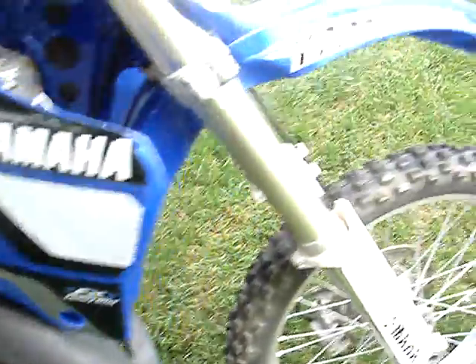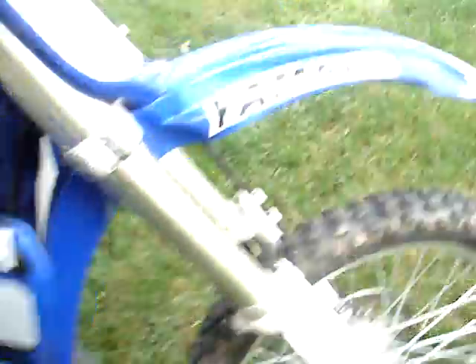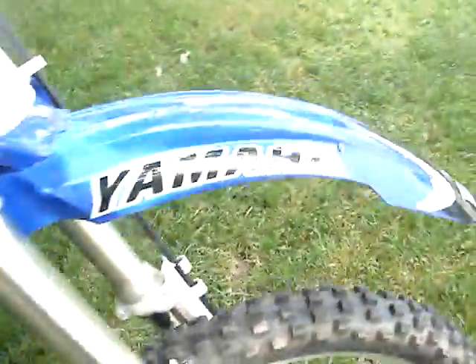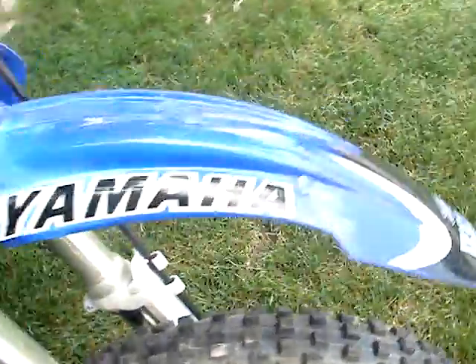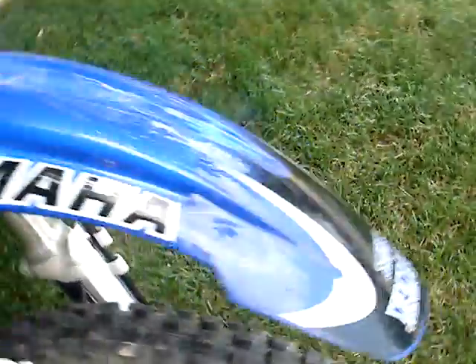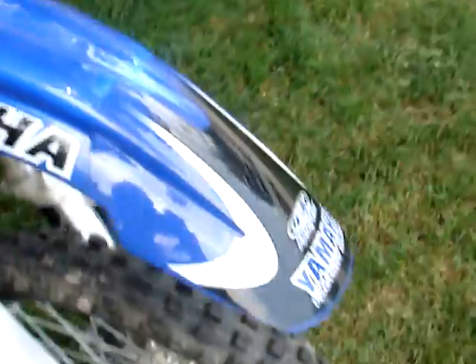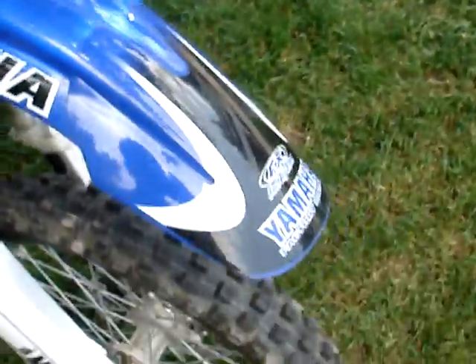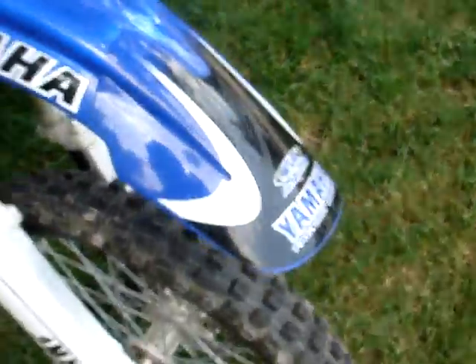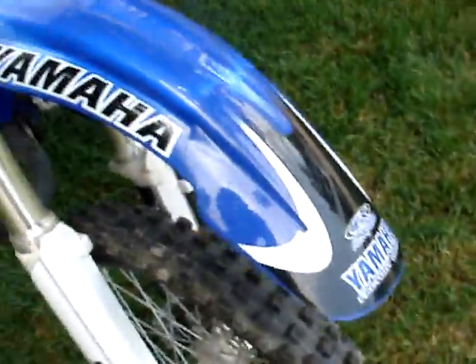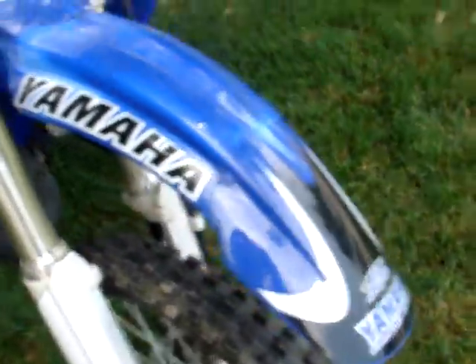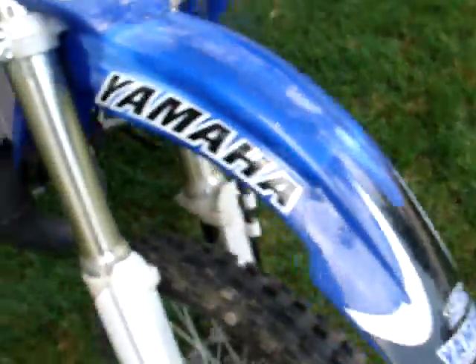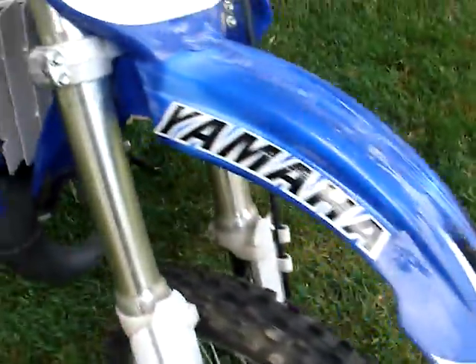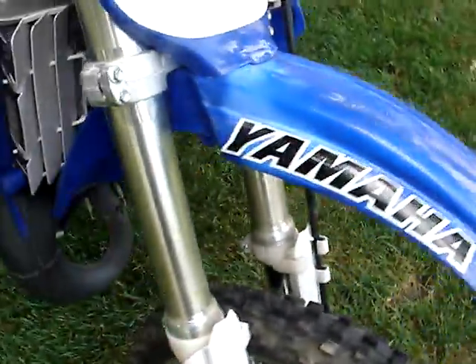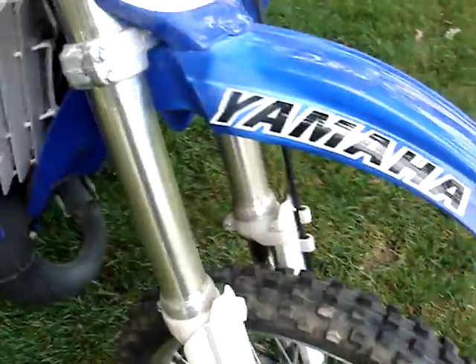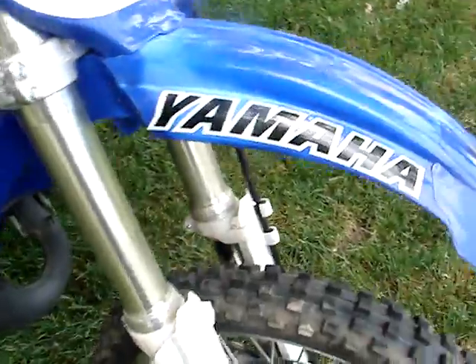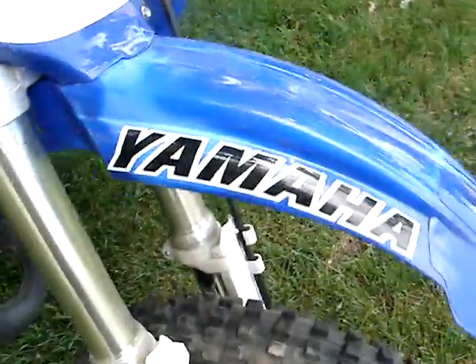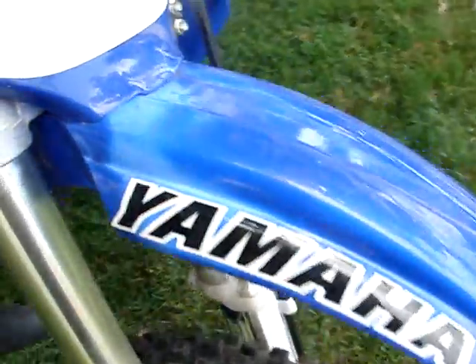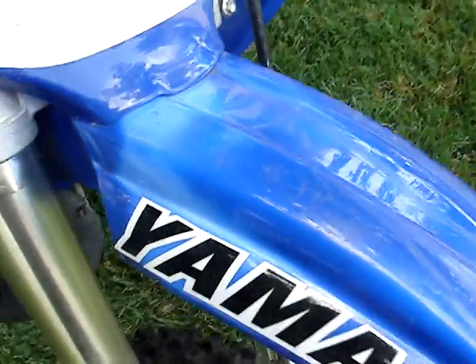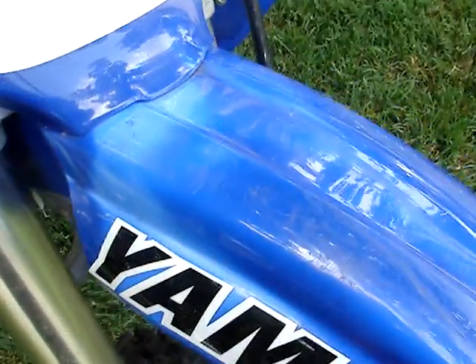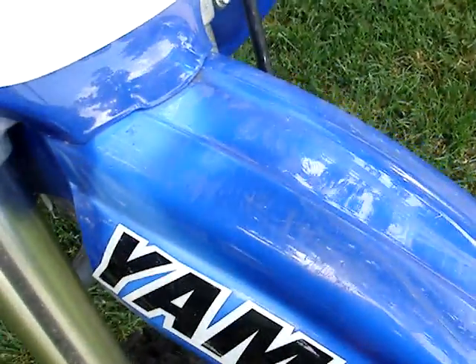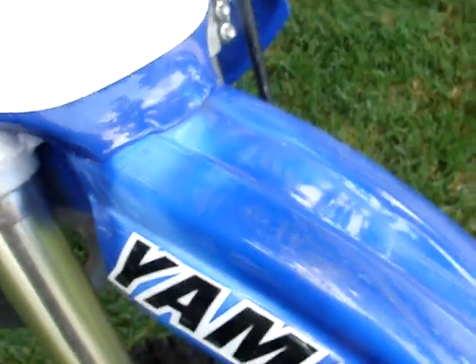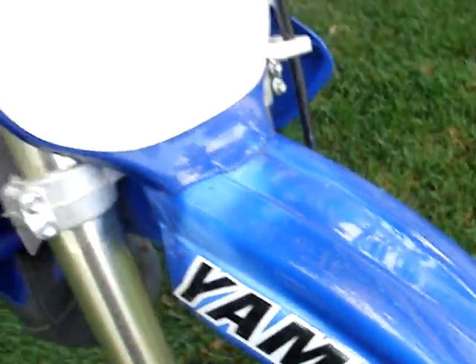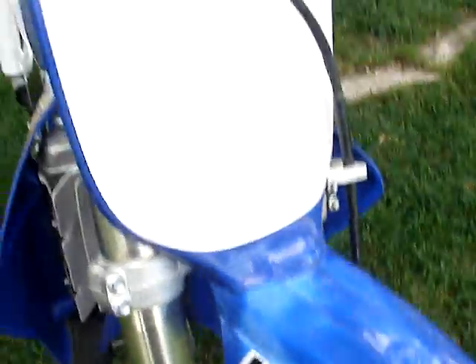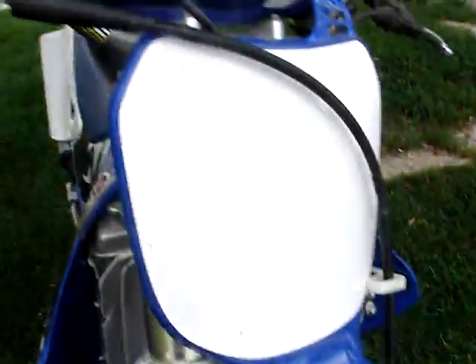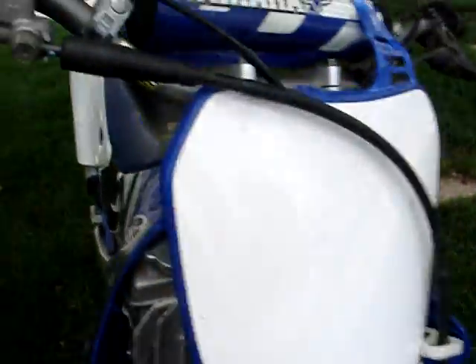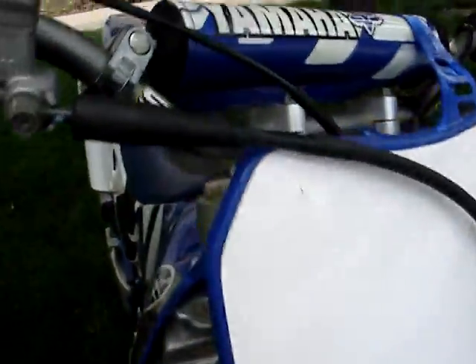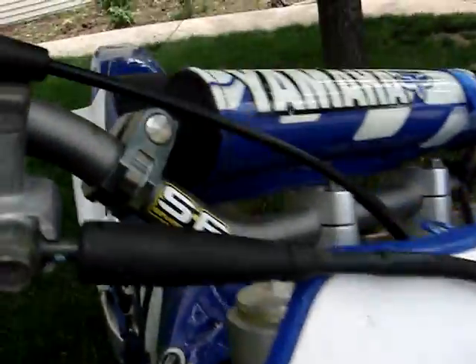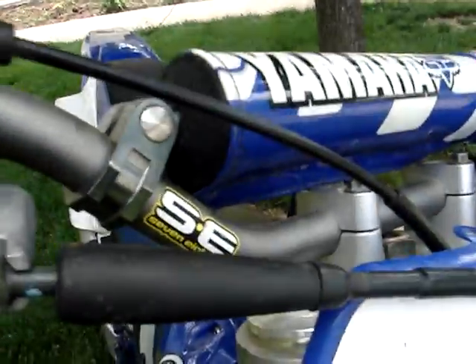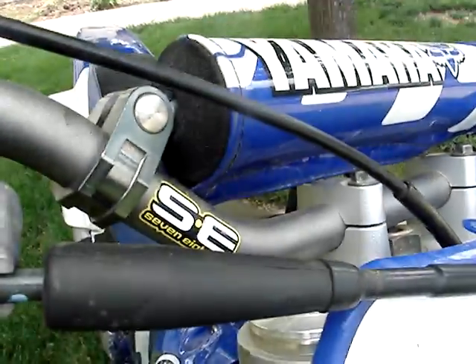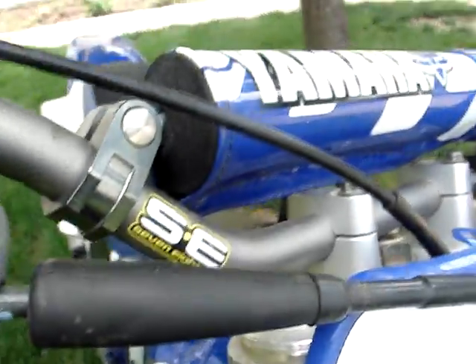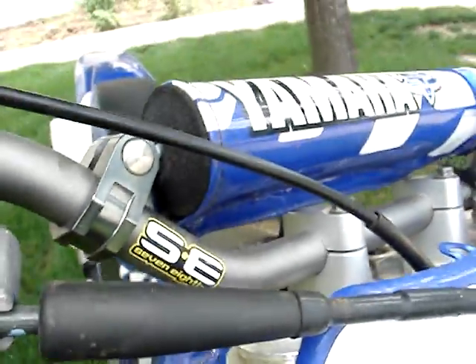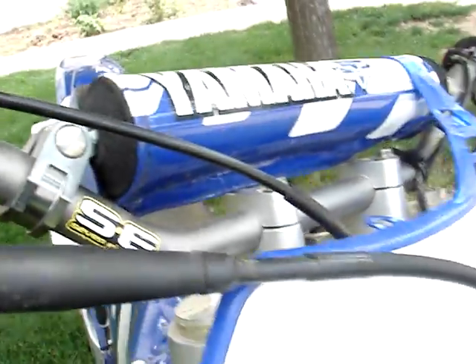Front graphics. I'm putting new plastics on because these are kind of beat up, as you can see. Pro Taper SE bars.